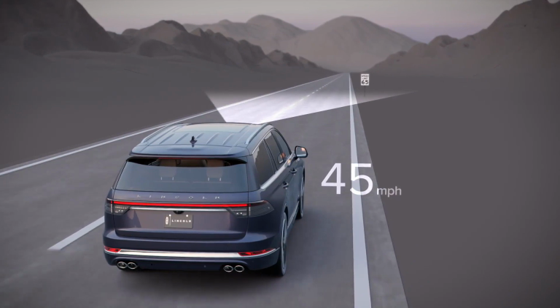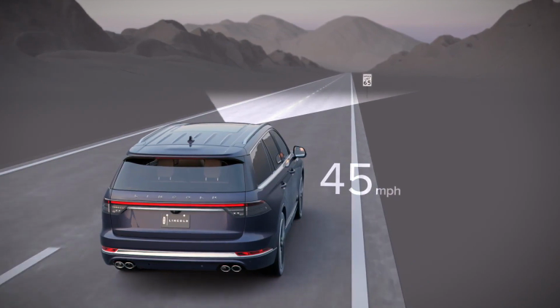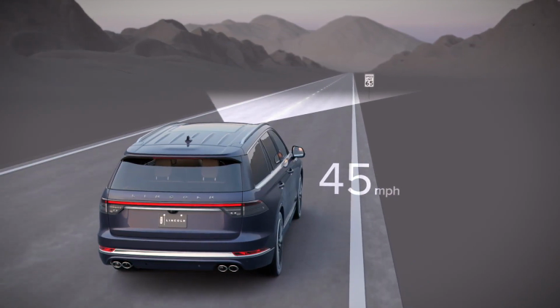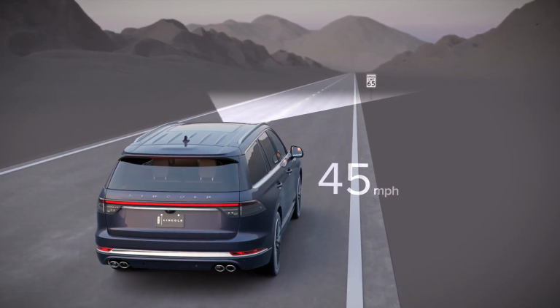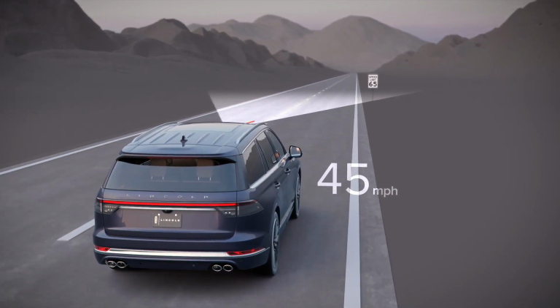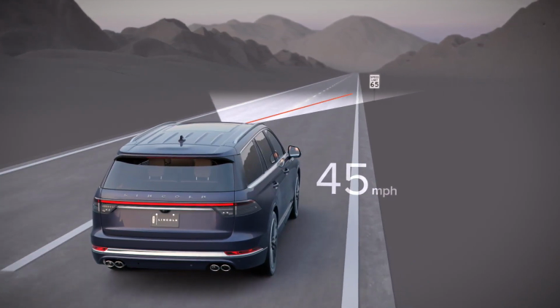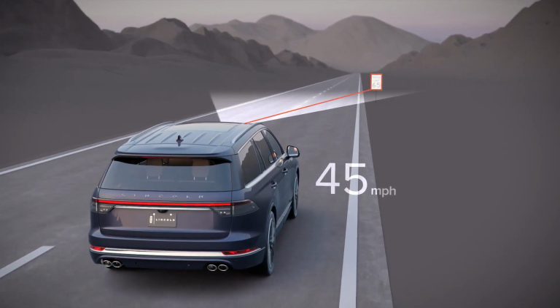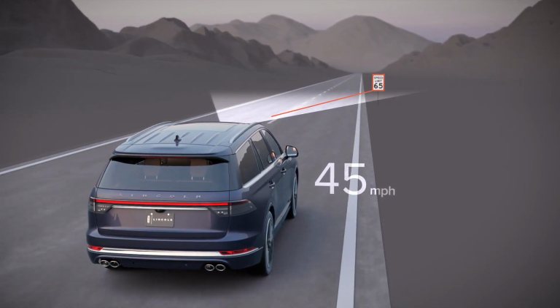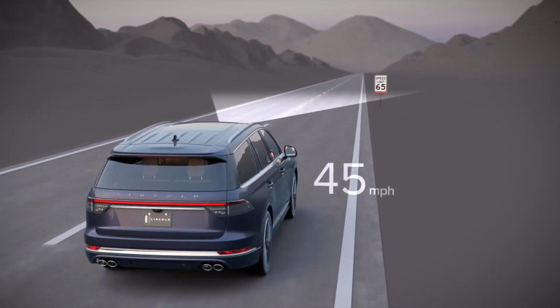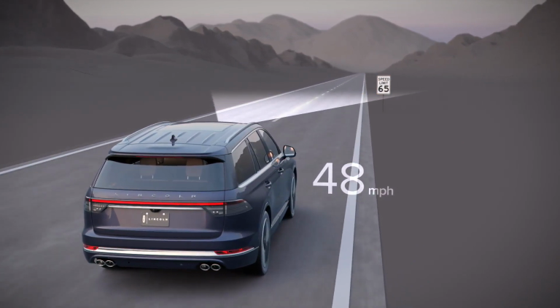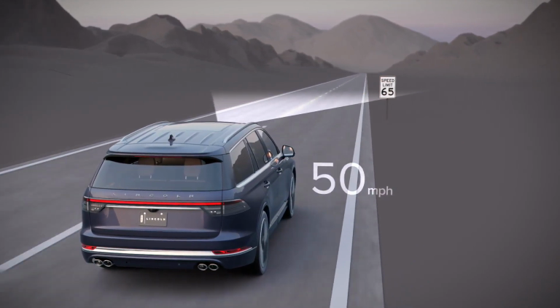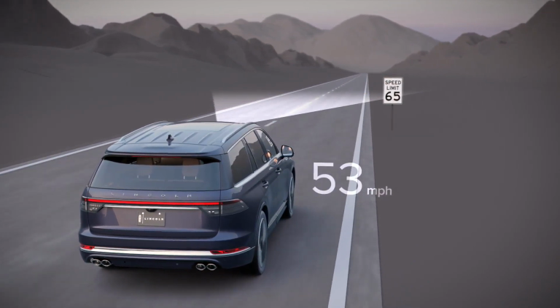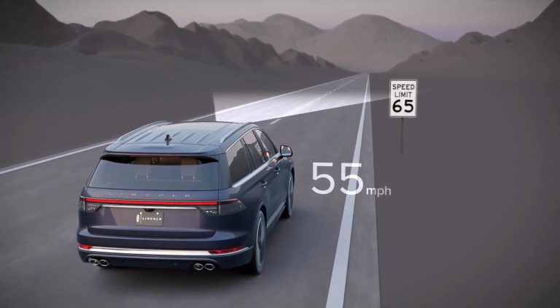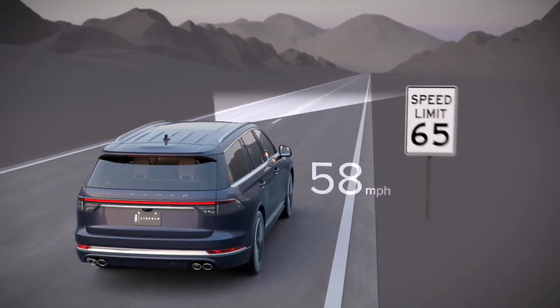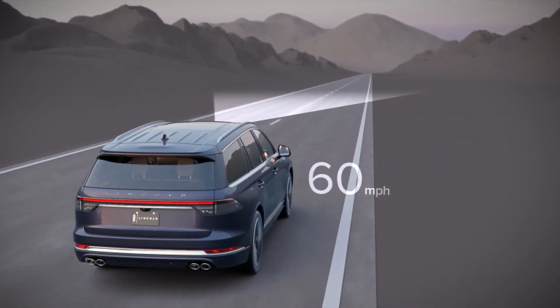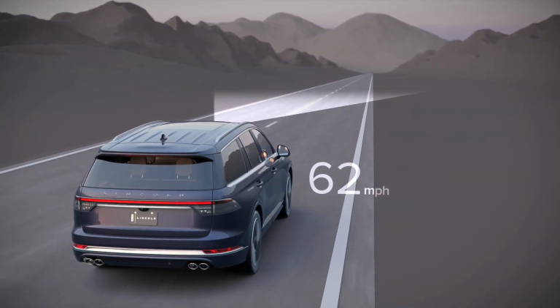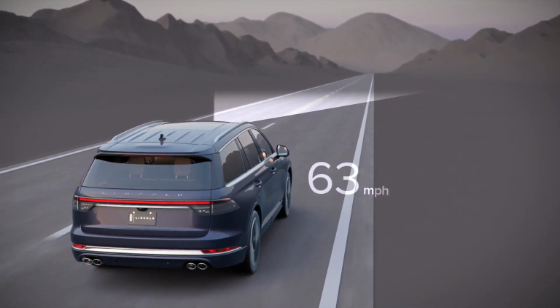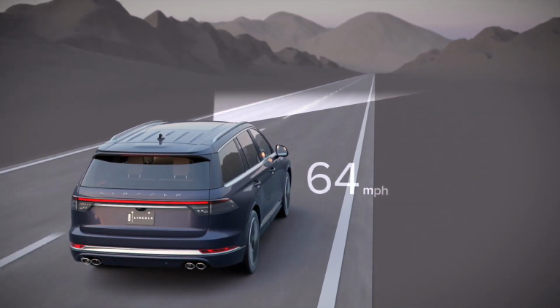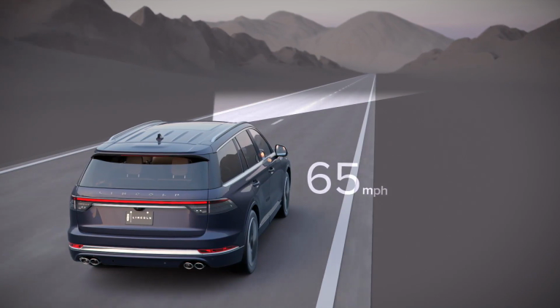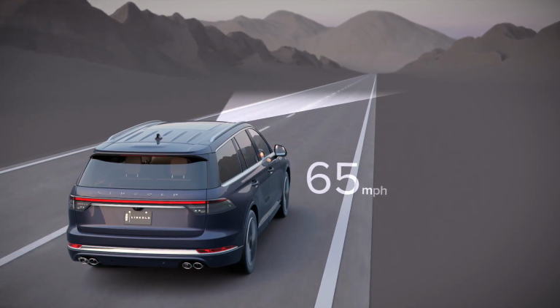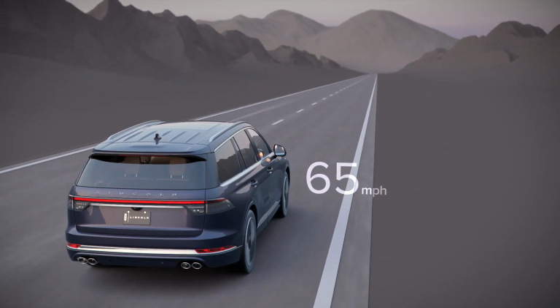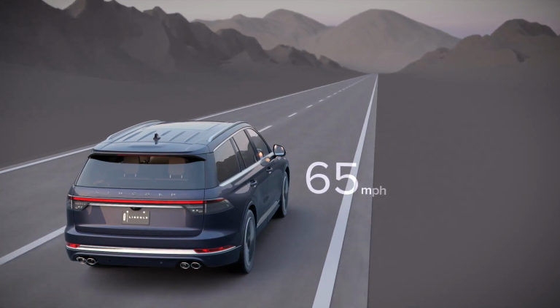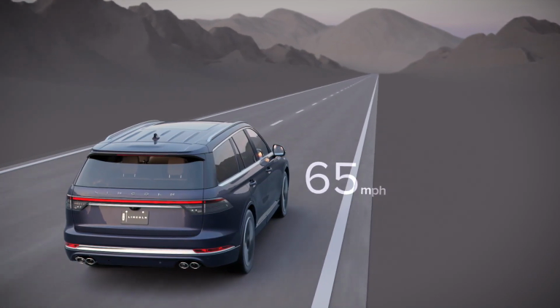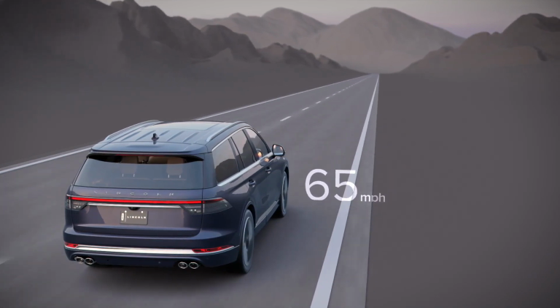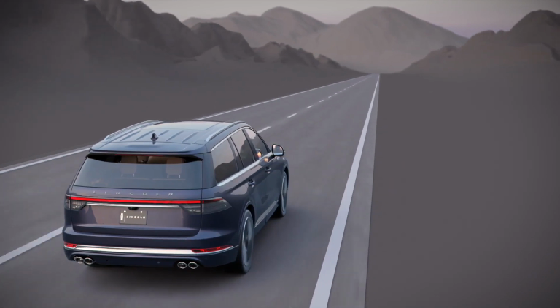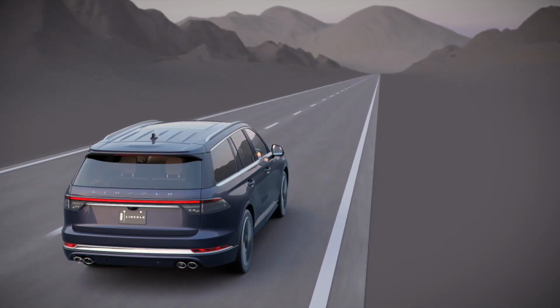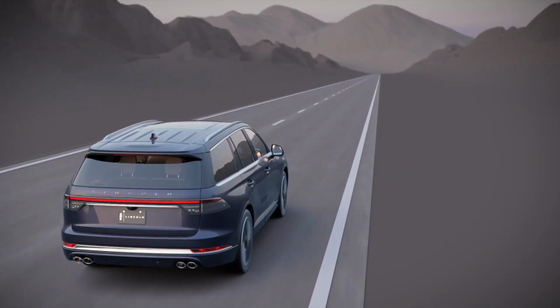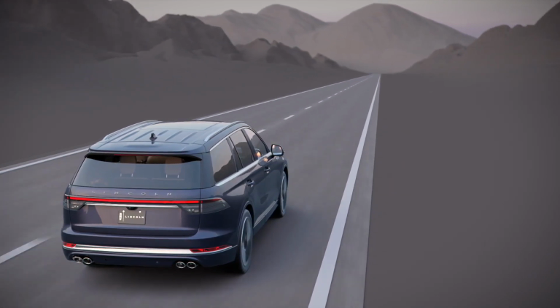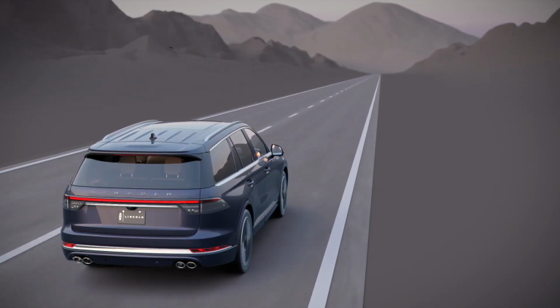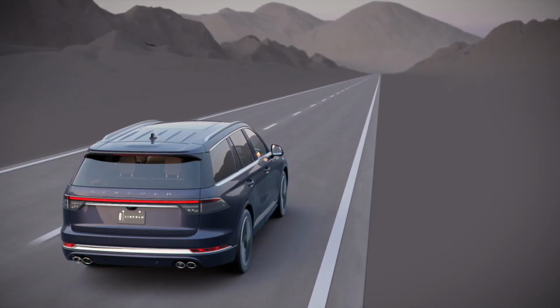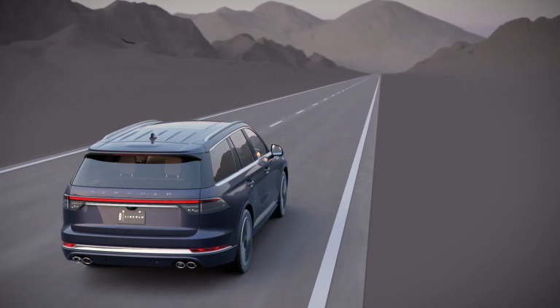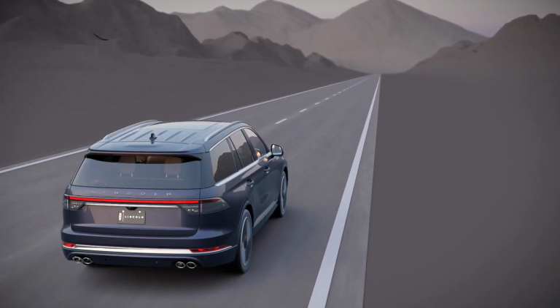When the camera detects a change in the speed limit, Aviator automatically adjusts to the new speed, making cruise control more effortless than ever before.